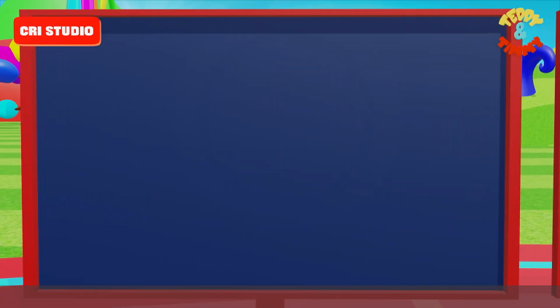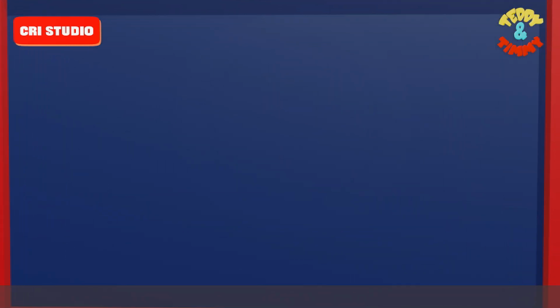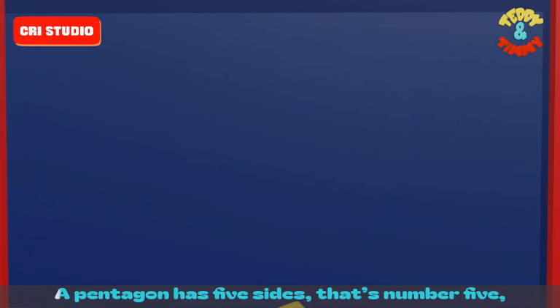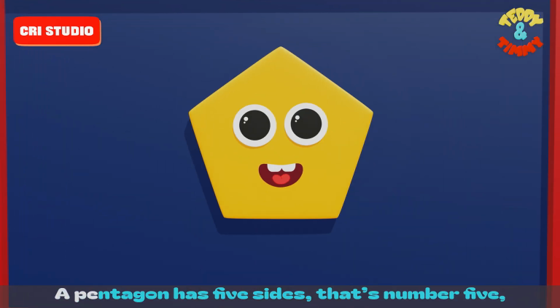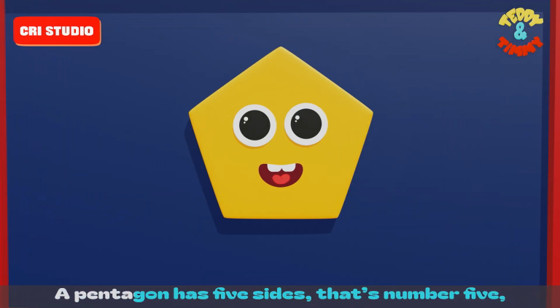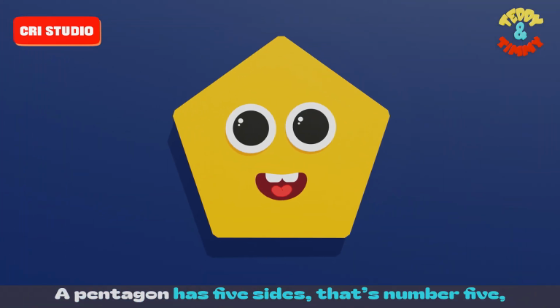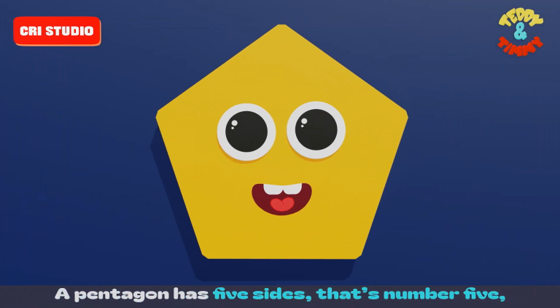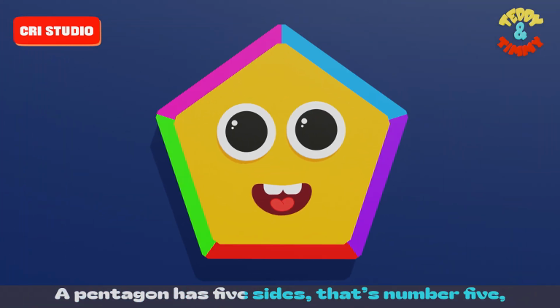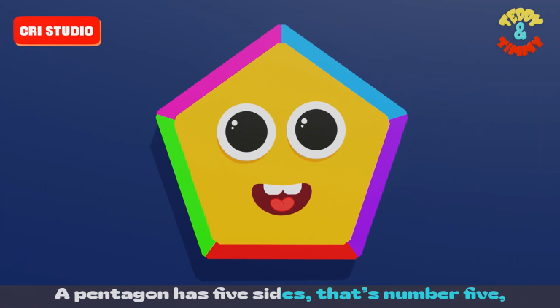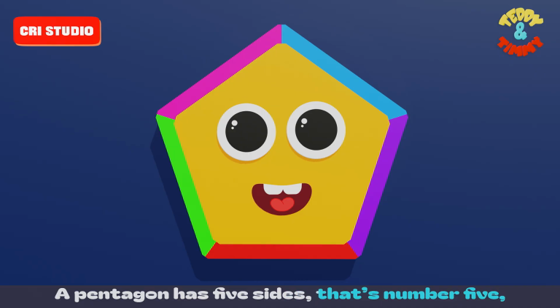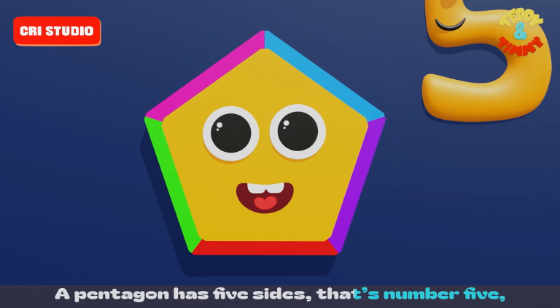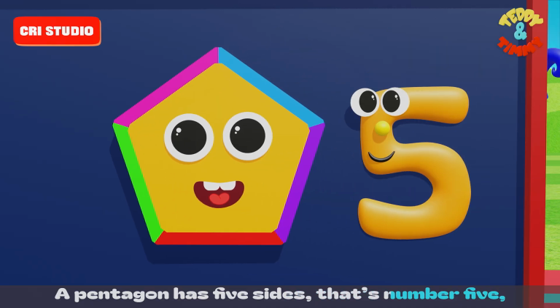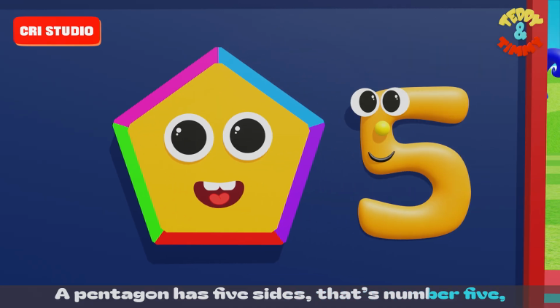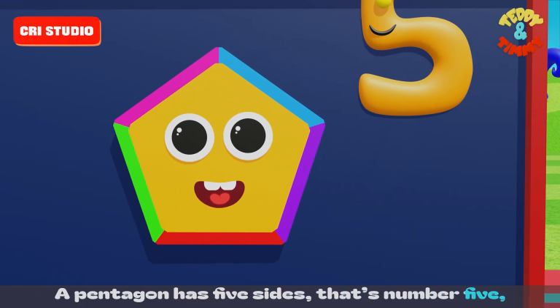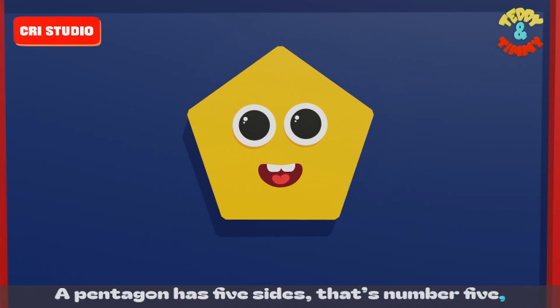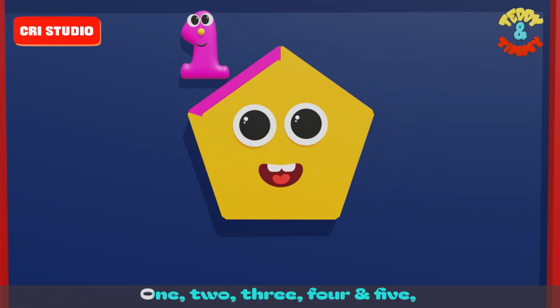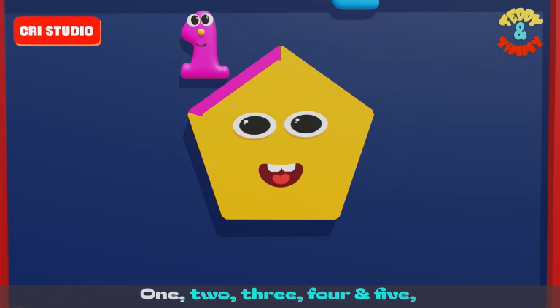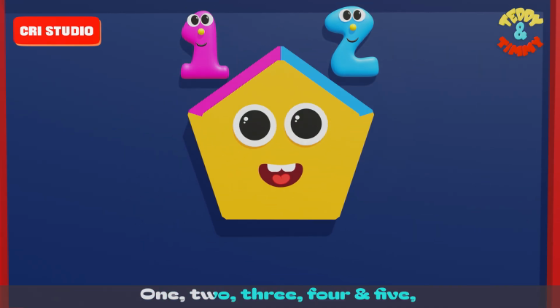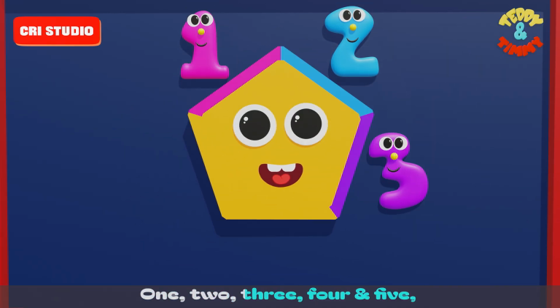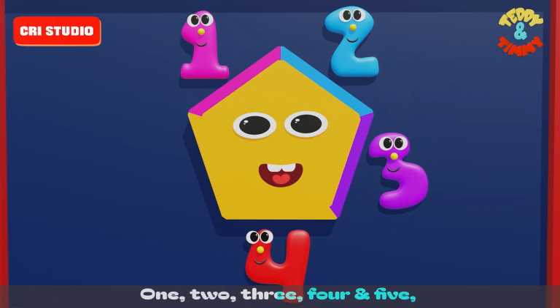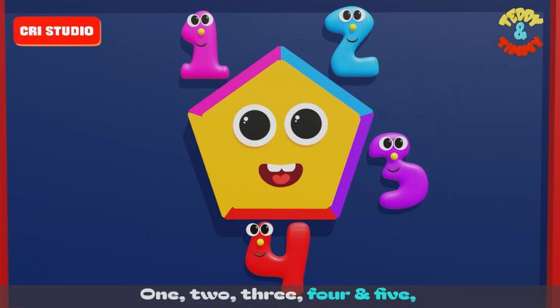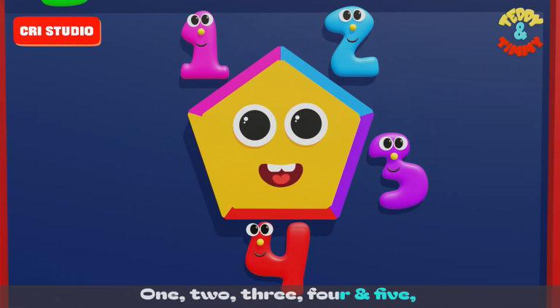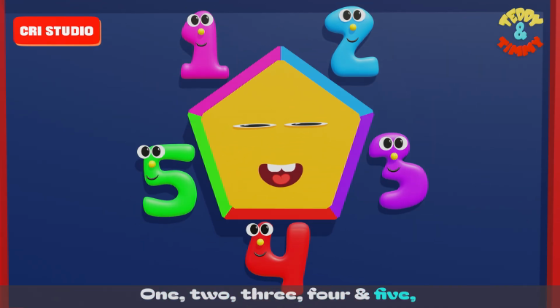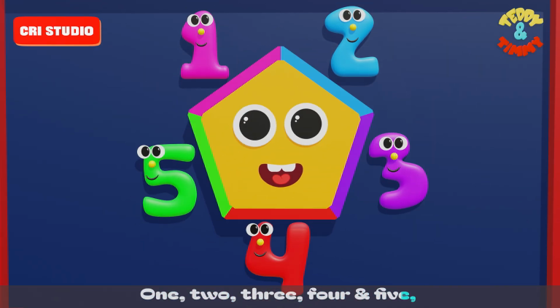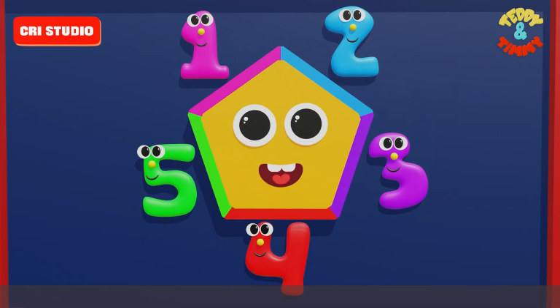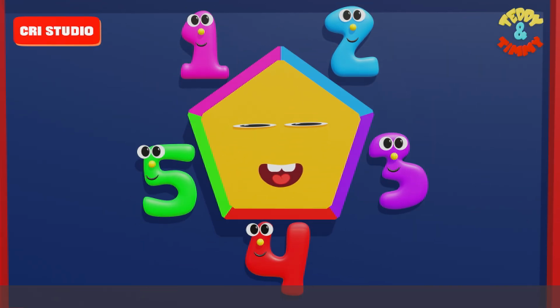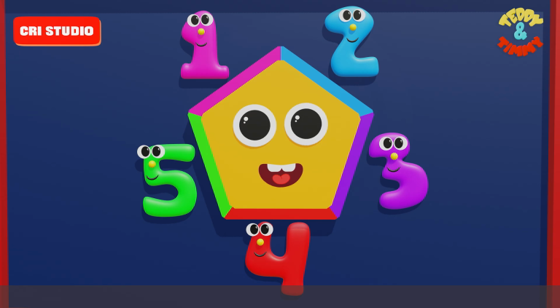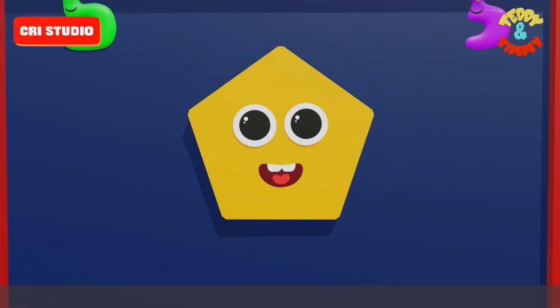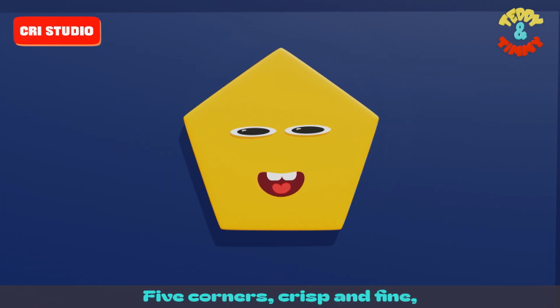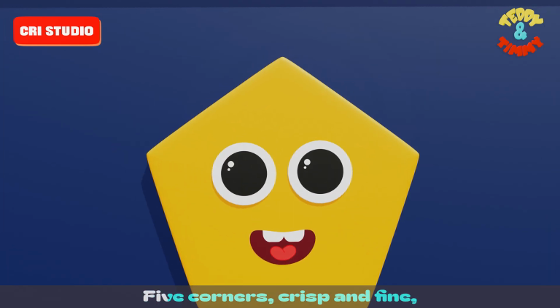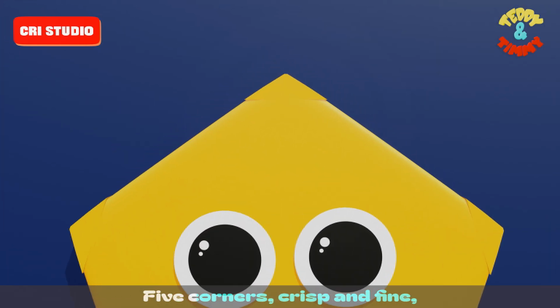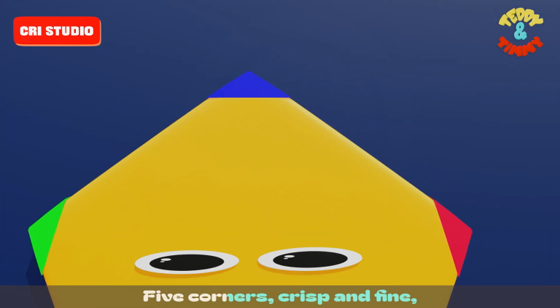A pentagon has five sides — that's number five. One, two, three, four and five. Five corners, crisp and fine — a pentagon's shape is right on time.